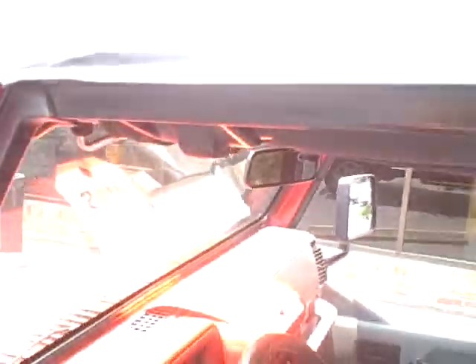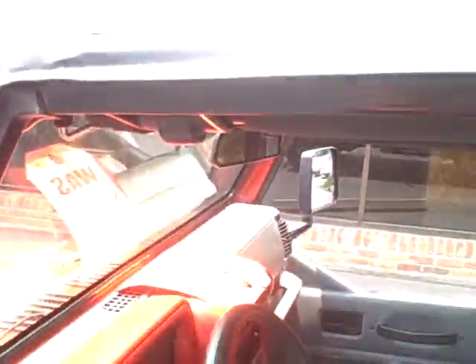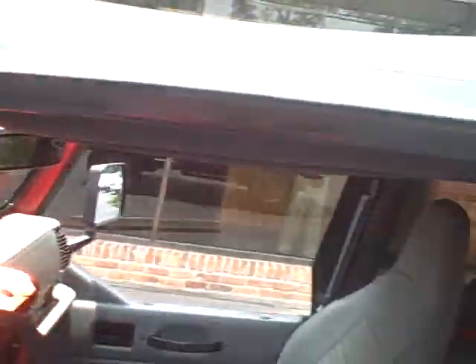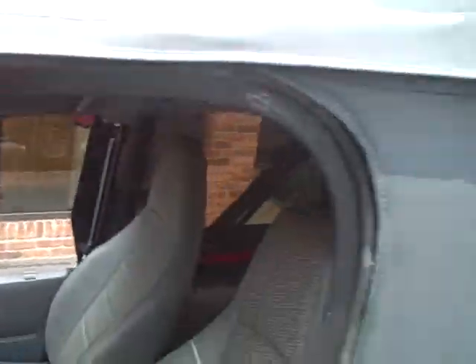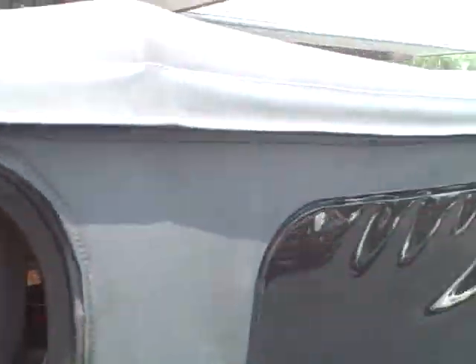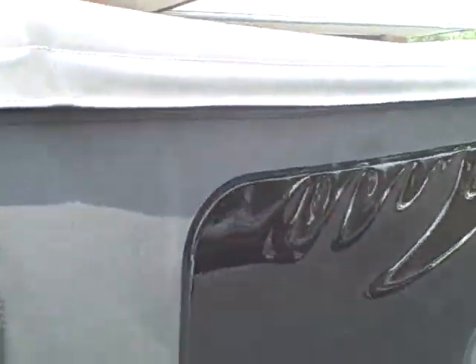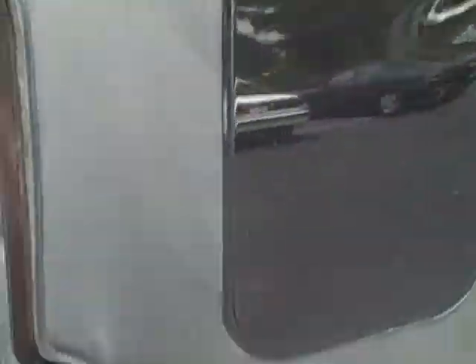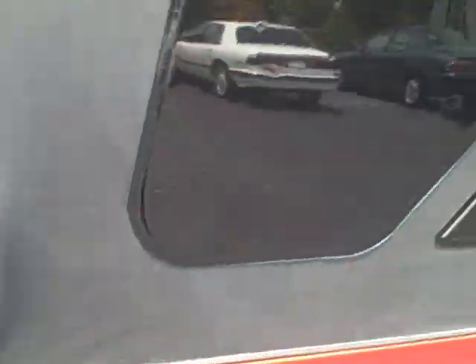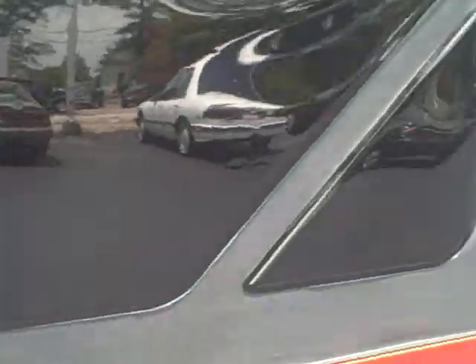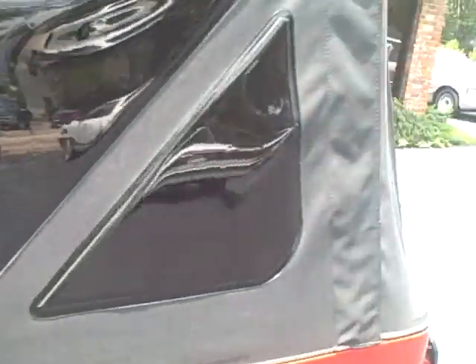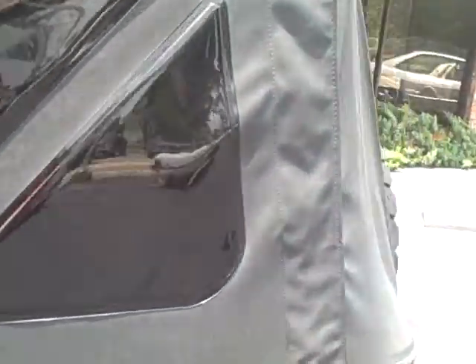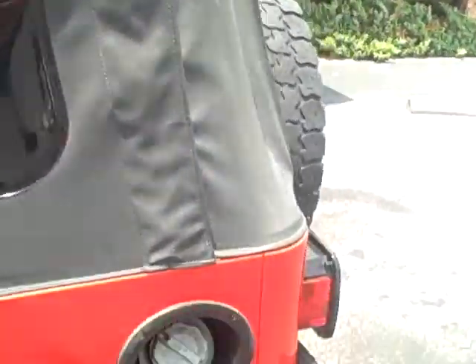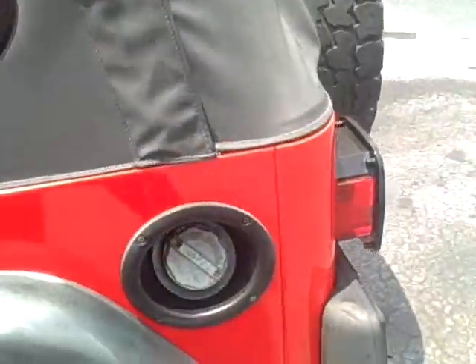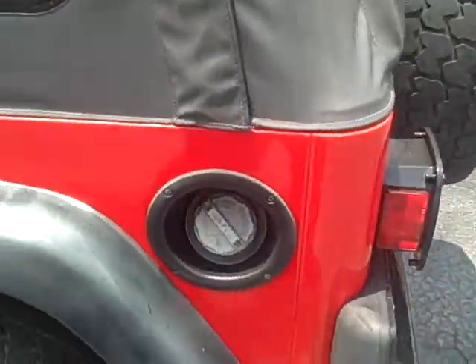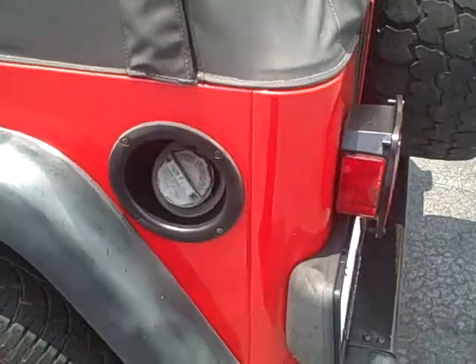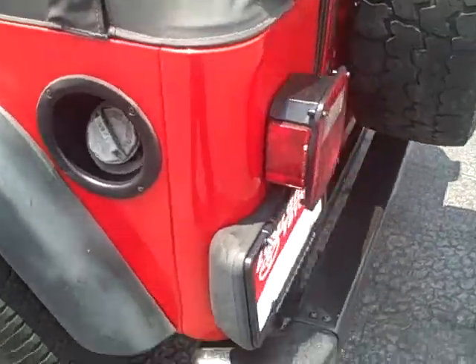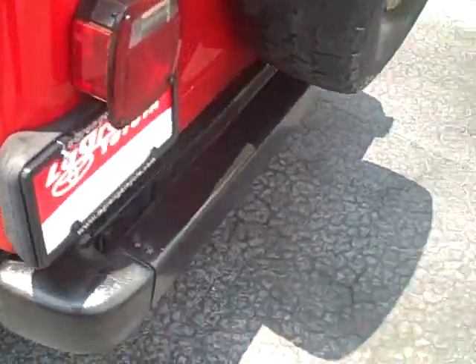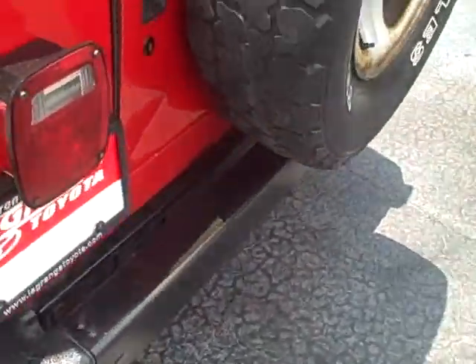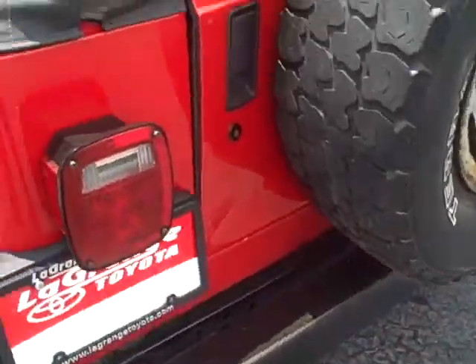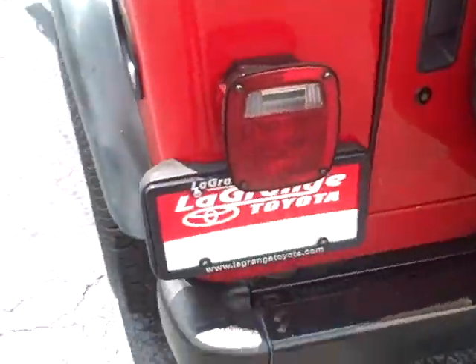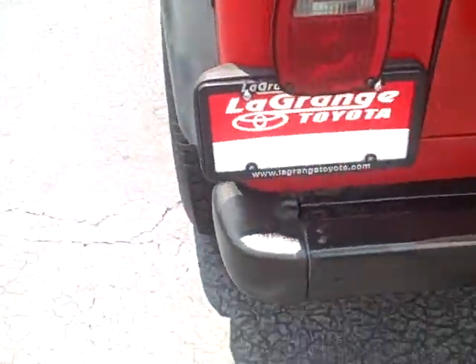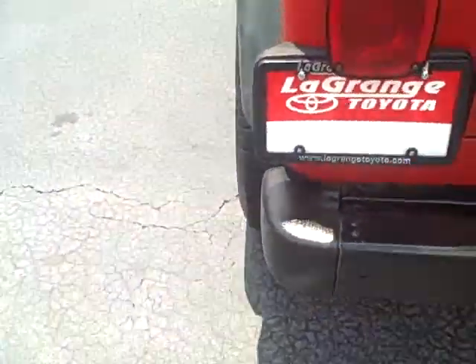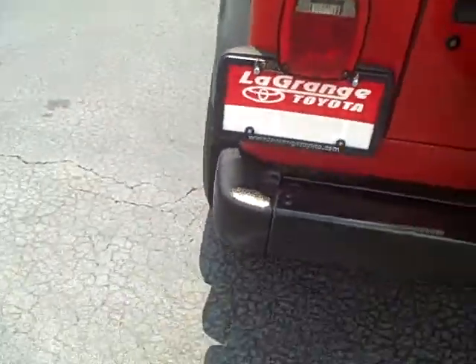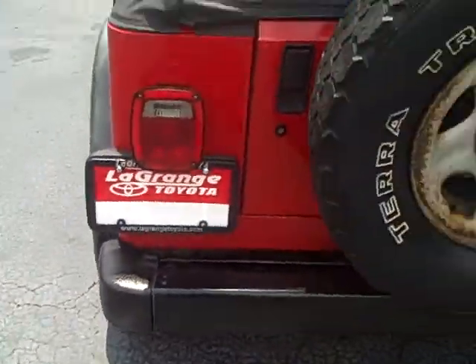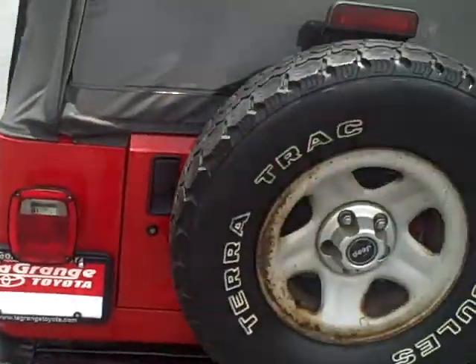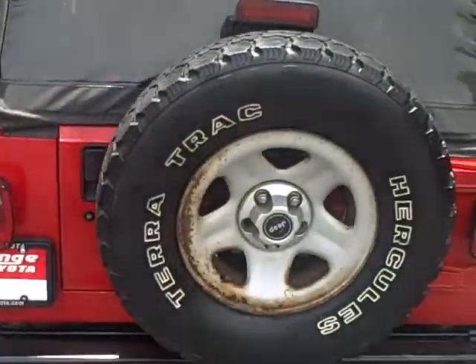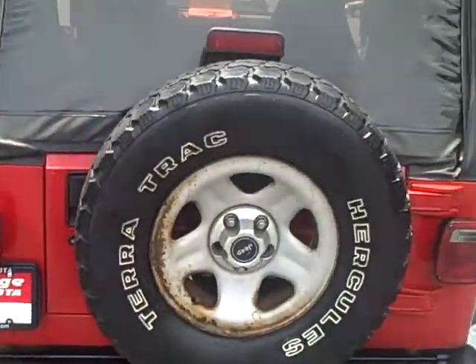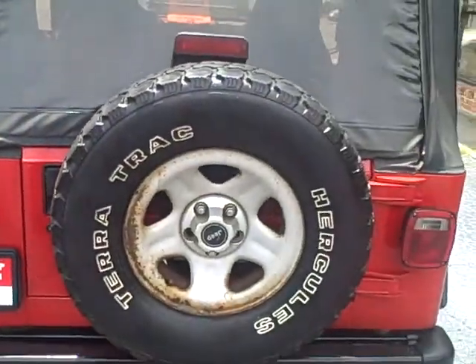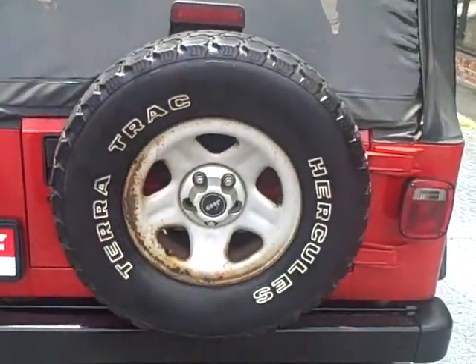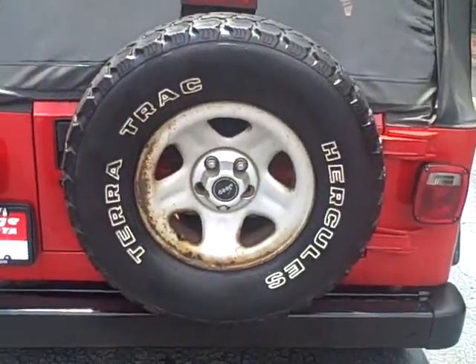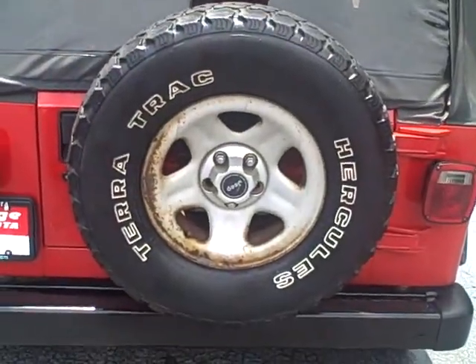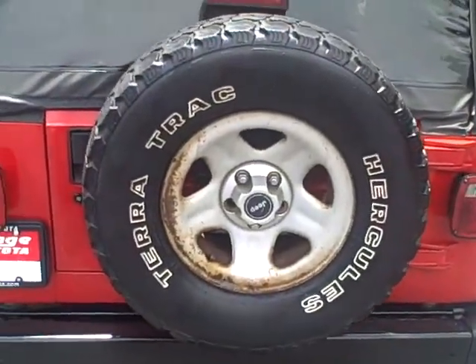Soft top — looks in alright shape. Full size spare.